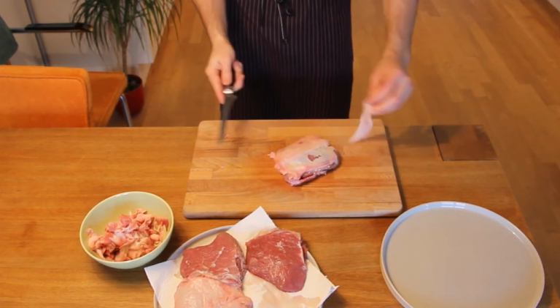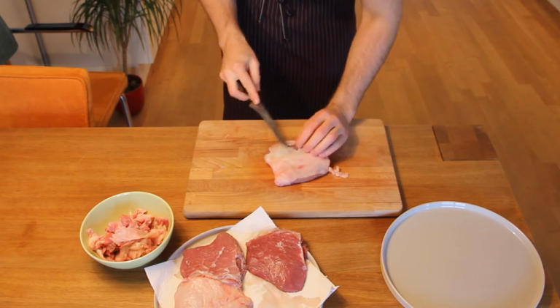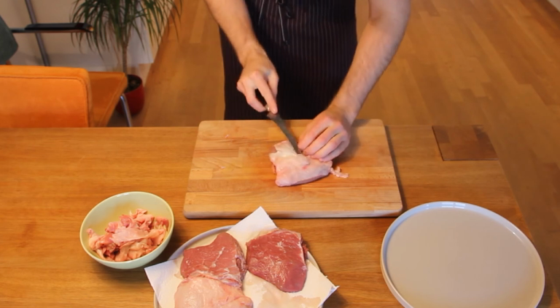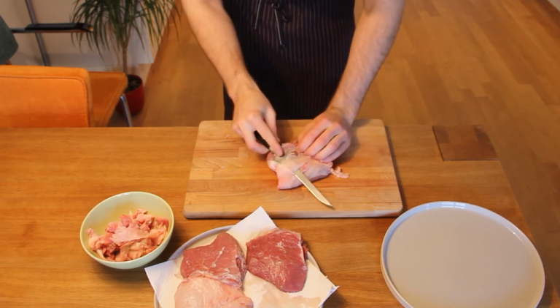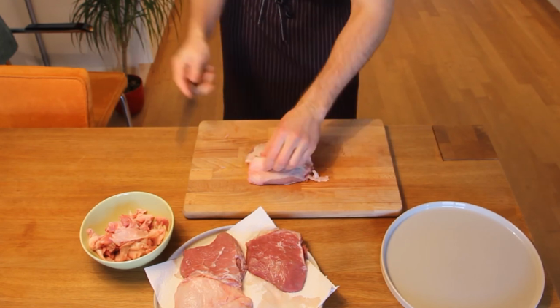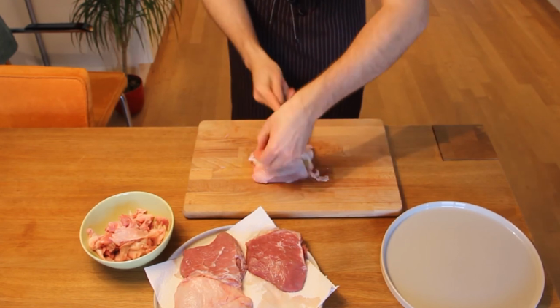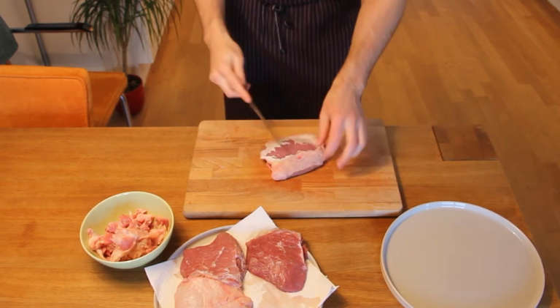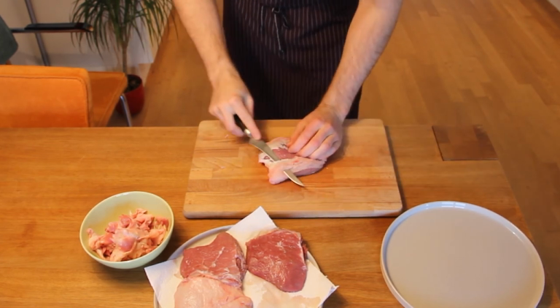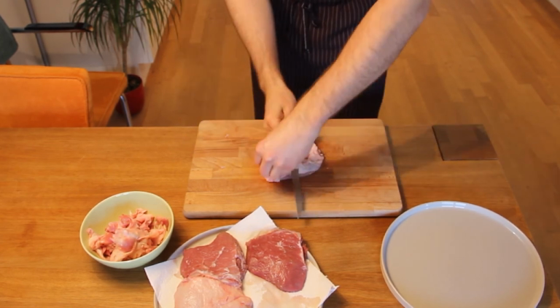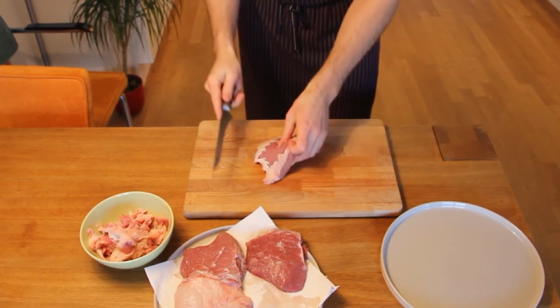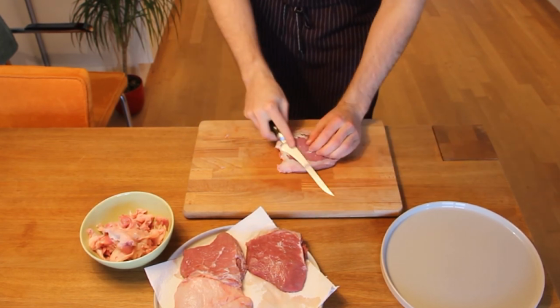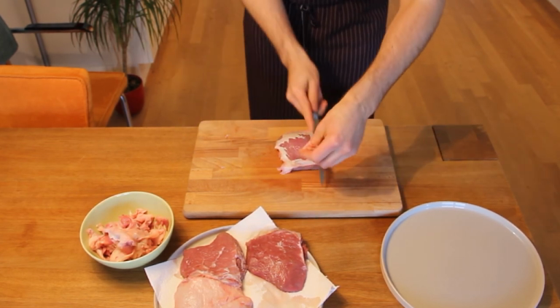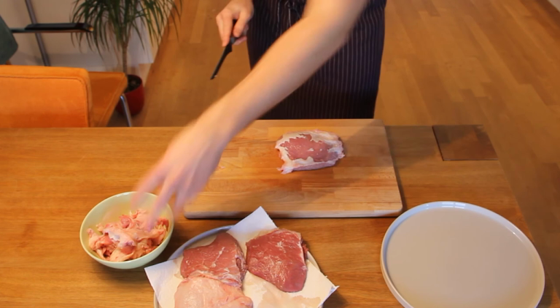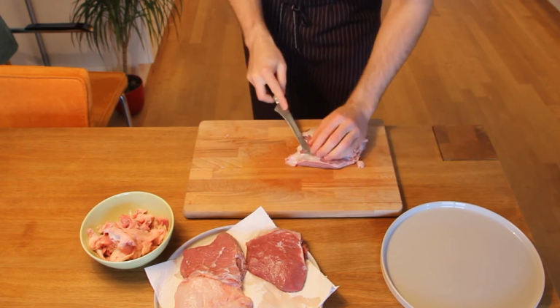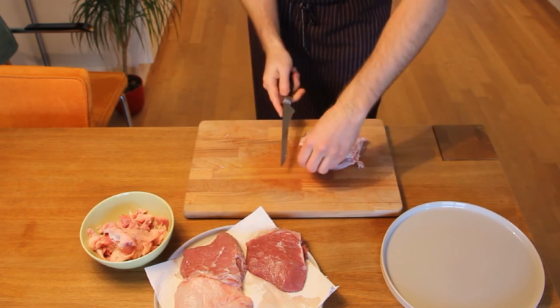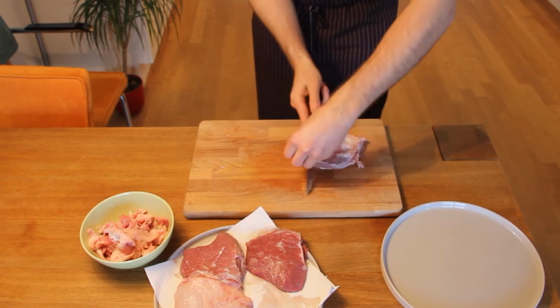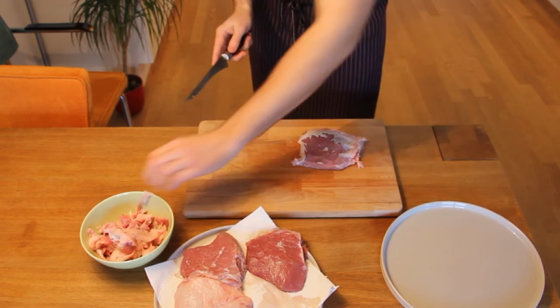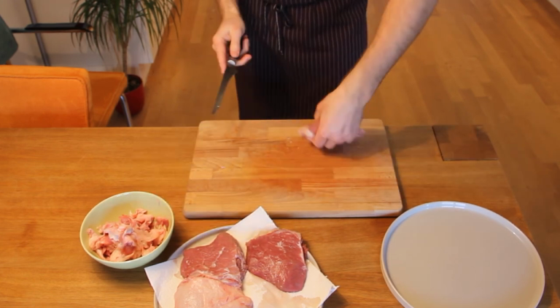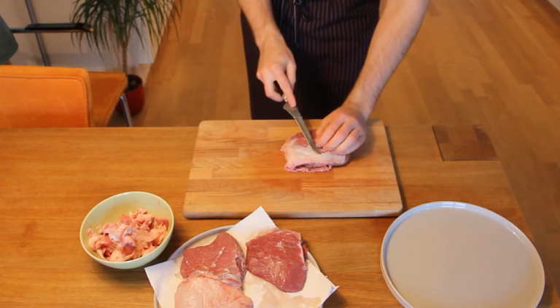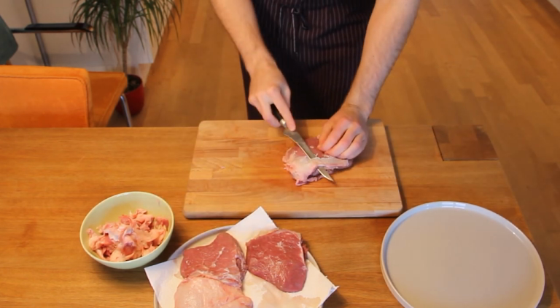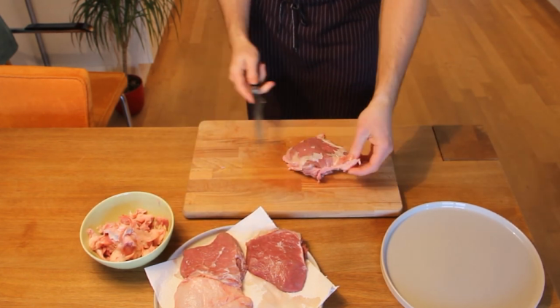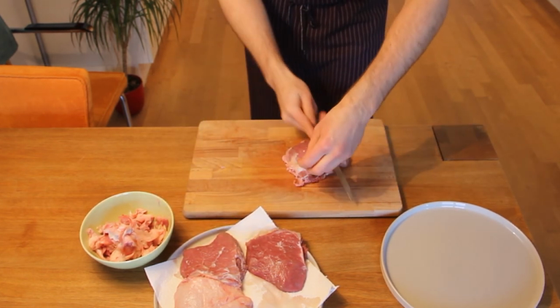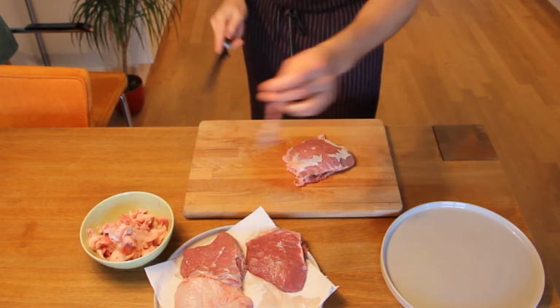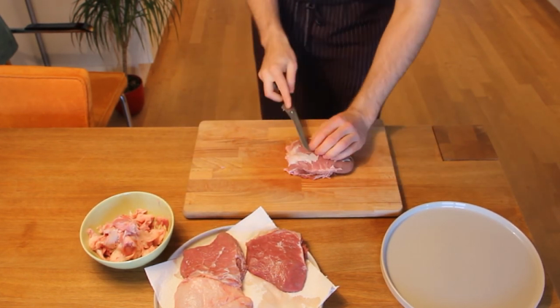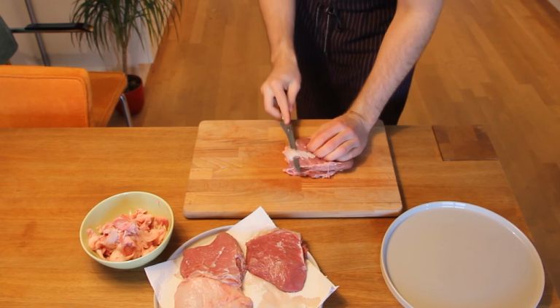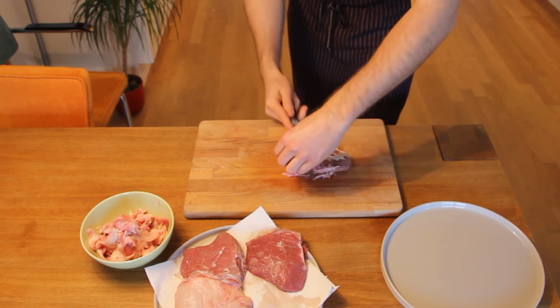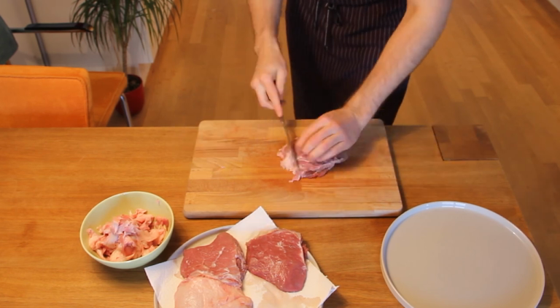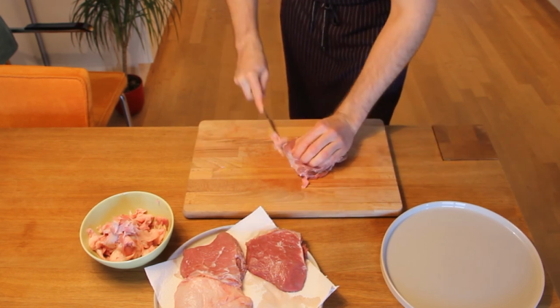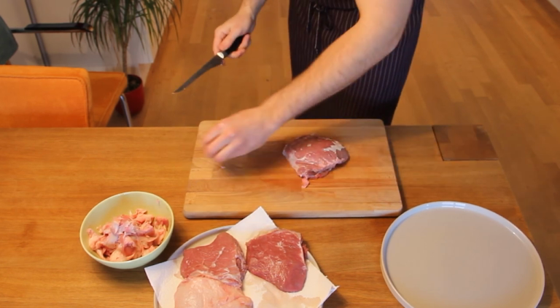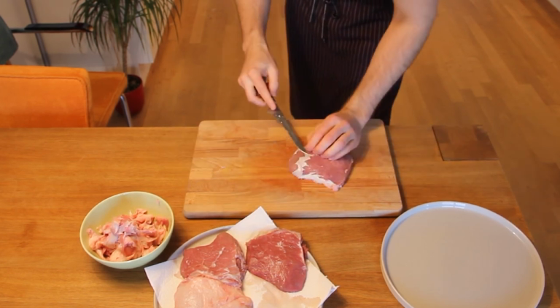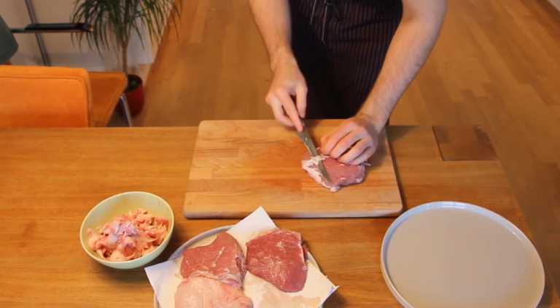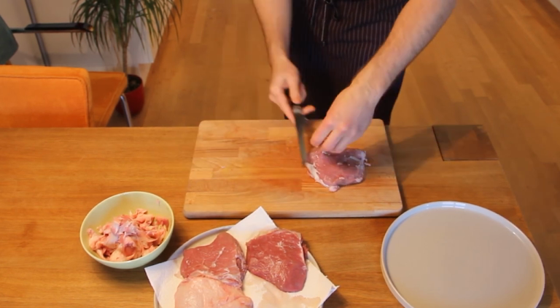Start by trimming off the fat cap until you can see the silver skin. Get your knife under the silver skin and slice away from you, making sure not to trim off any excess meat. Repeat this until all the fat and silver skin are trimmed off.